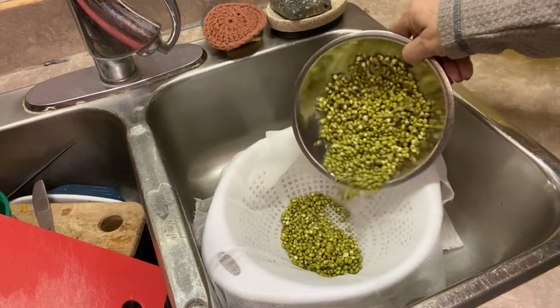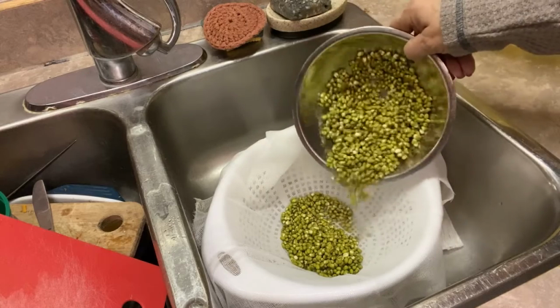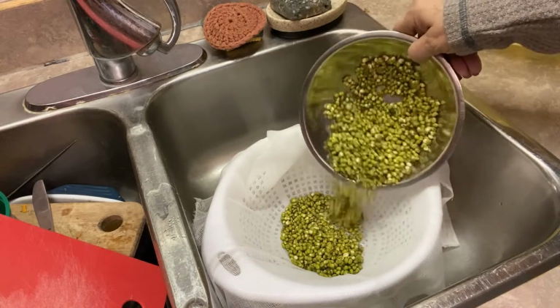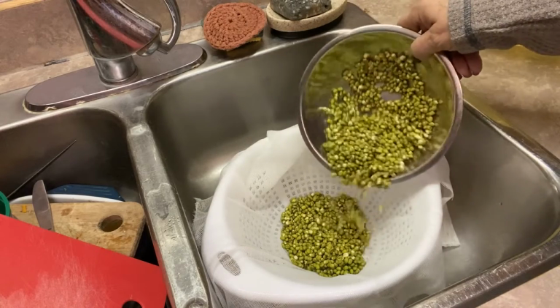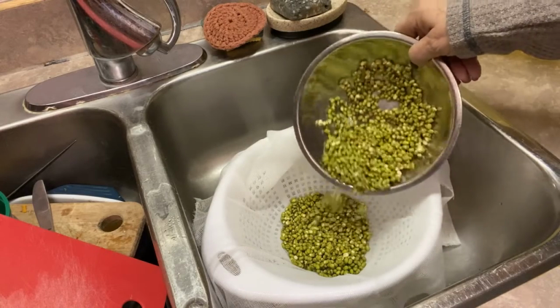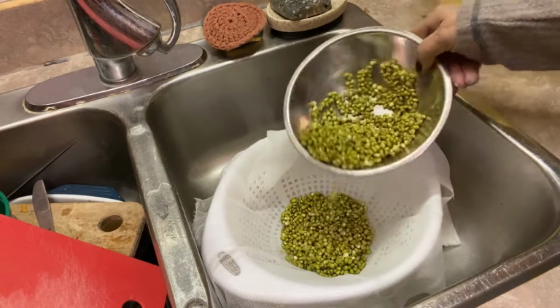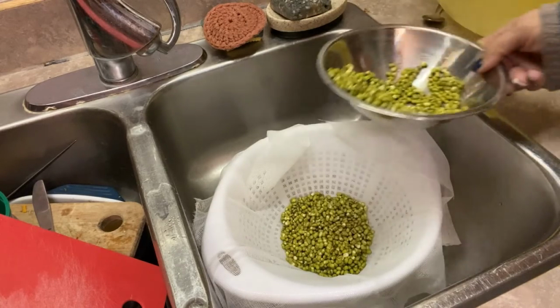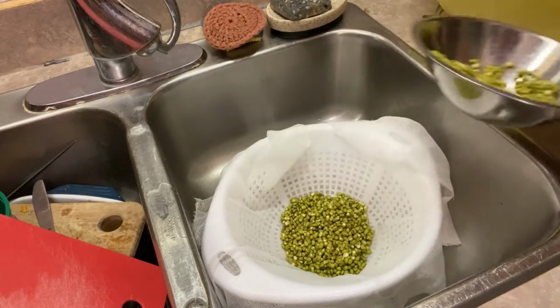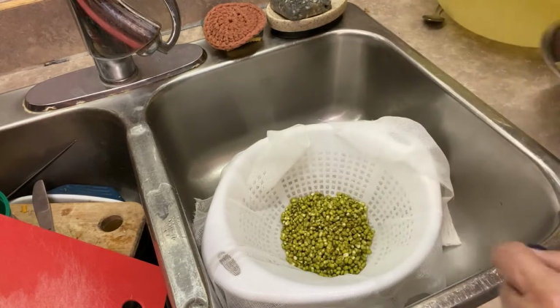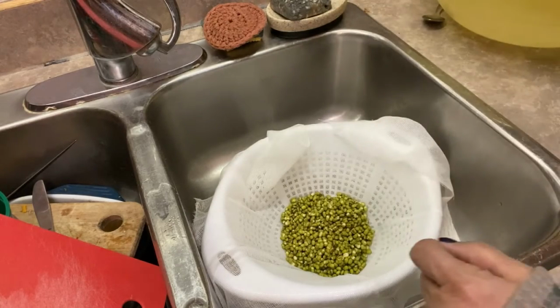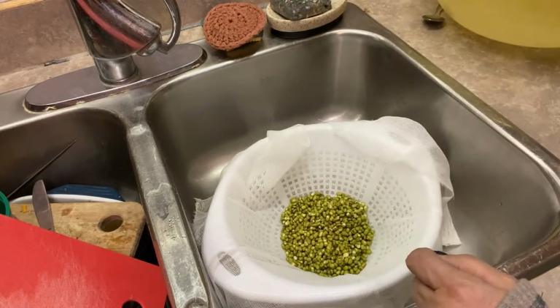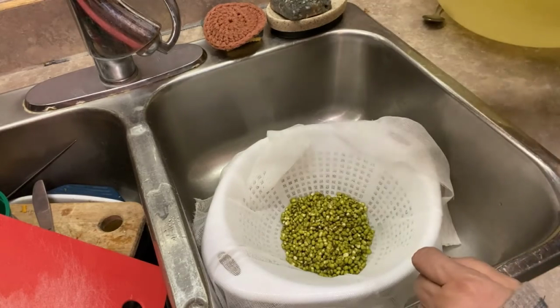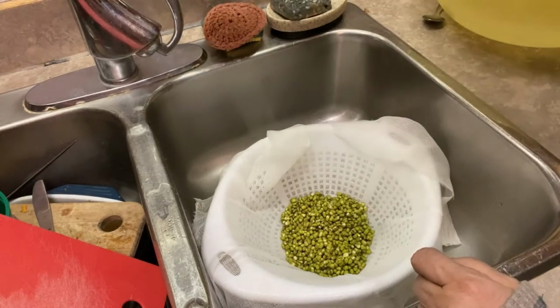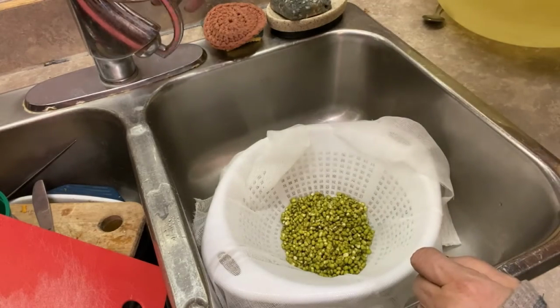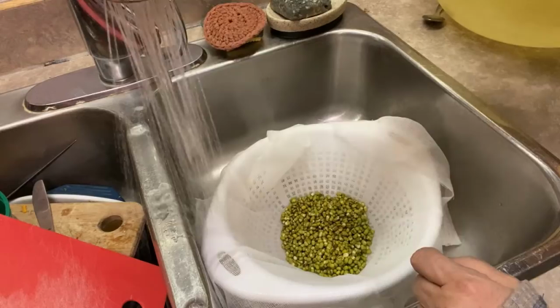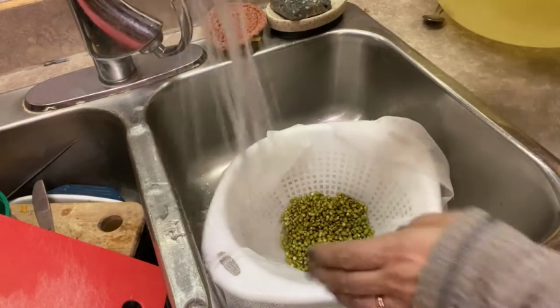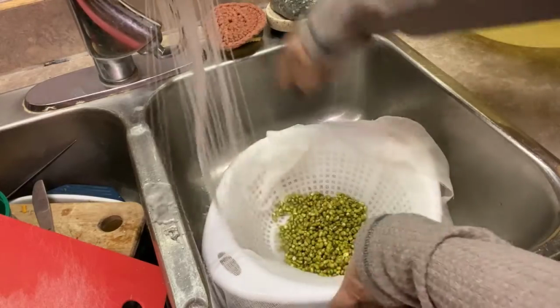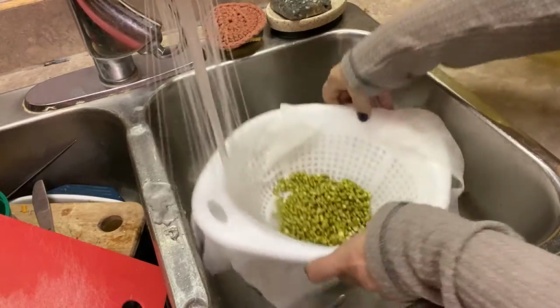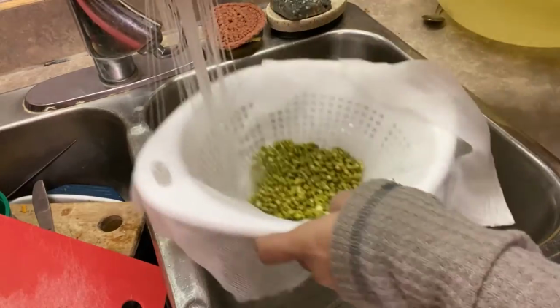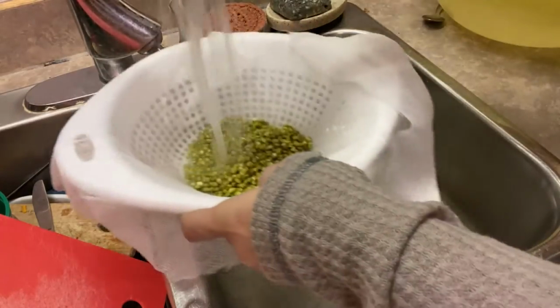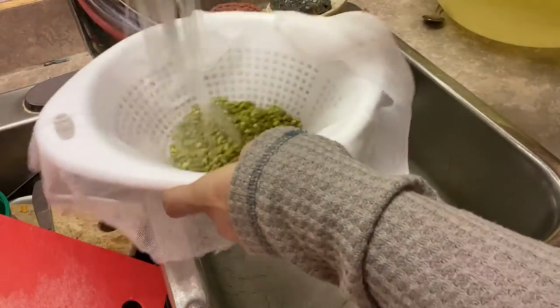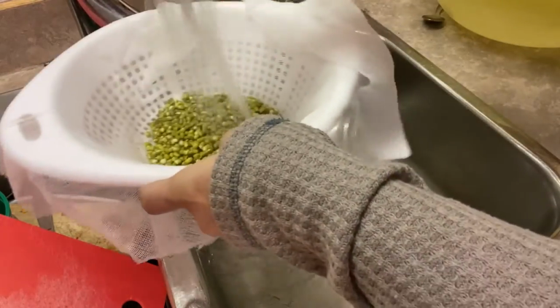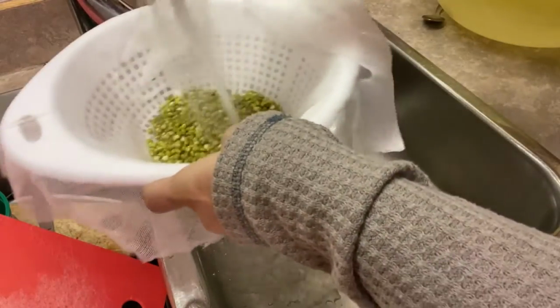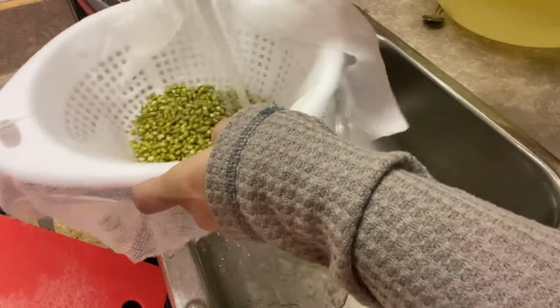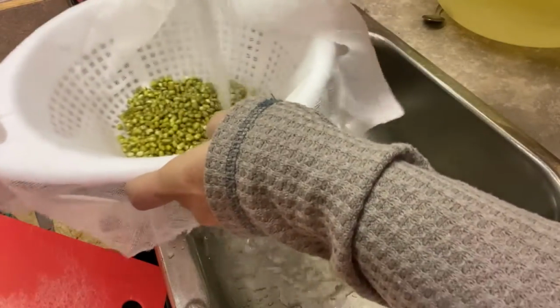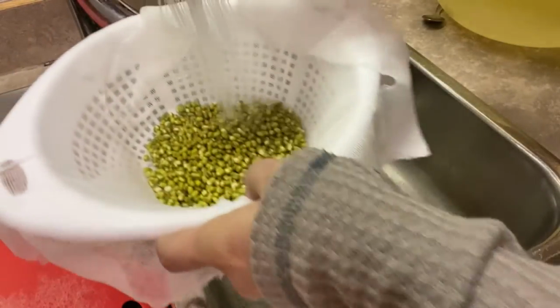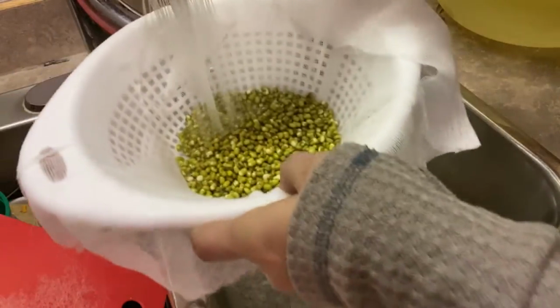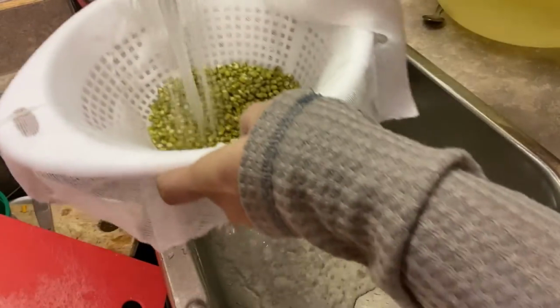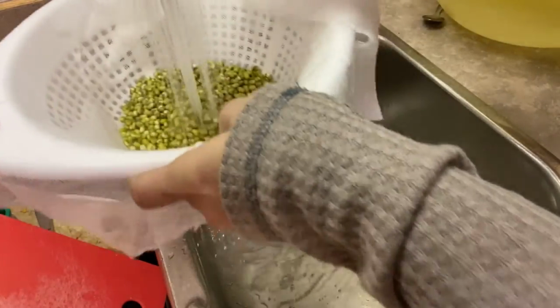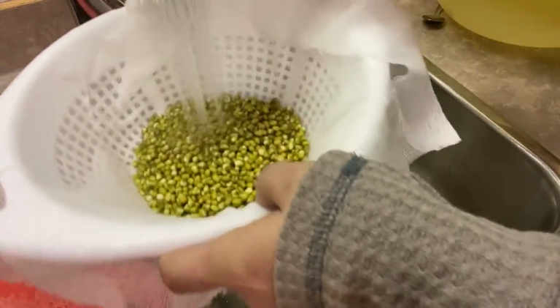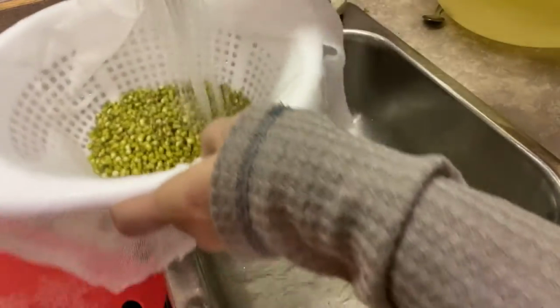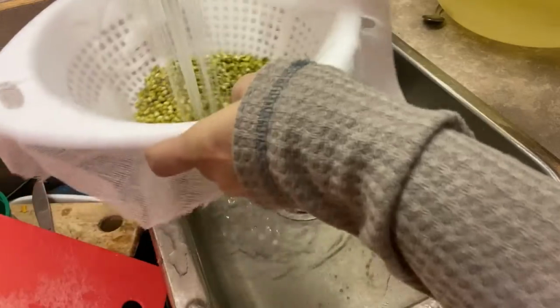I did soak quite a few beans, probably more than I actually needed, and they do double in size after they've been soaking for 12 to 24 hours, but that's okay.